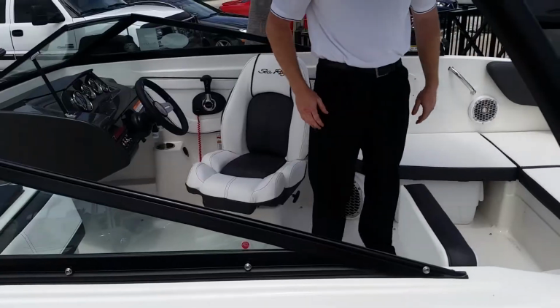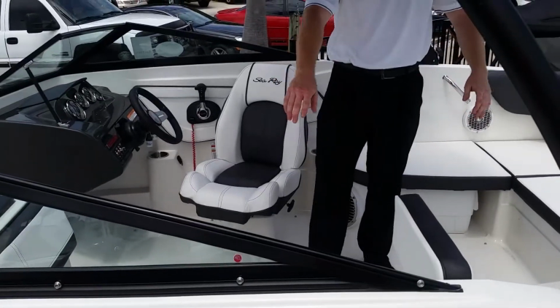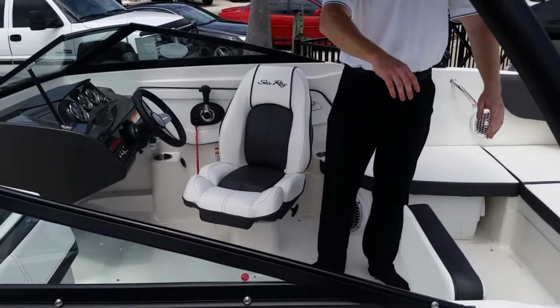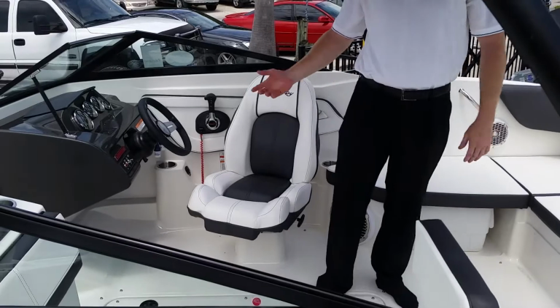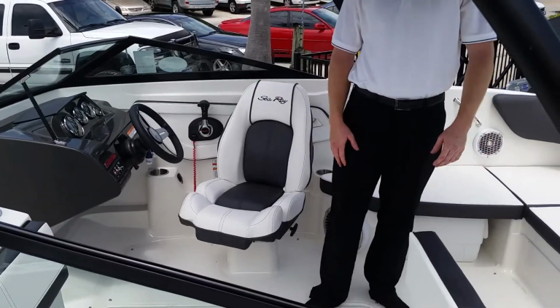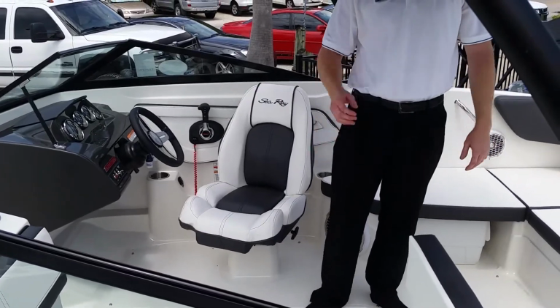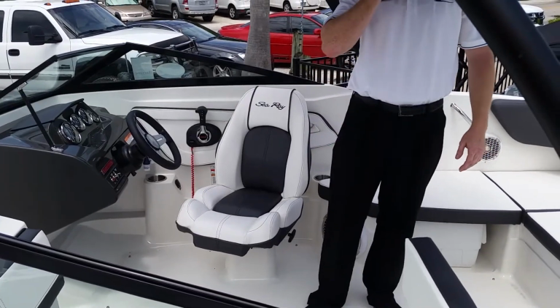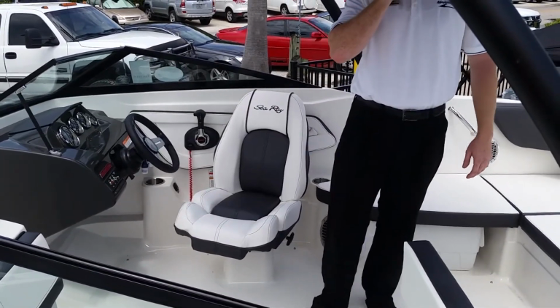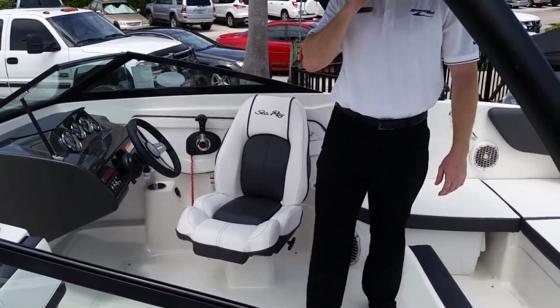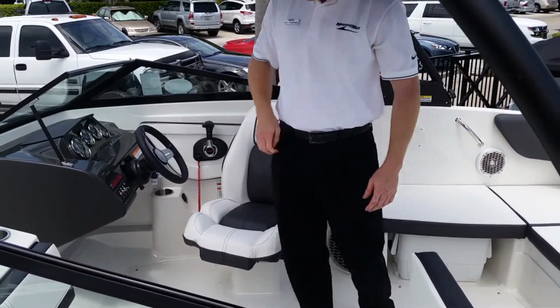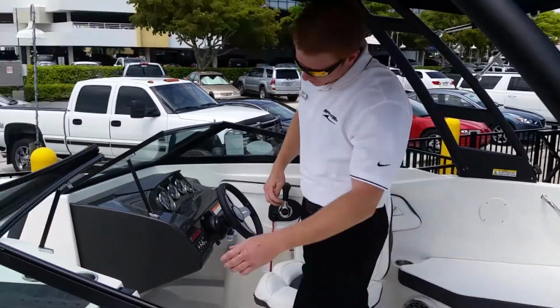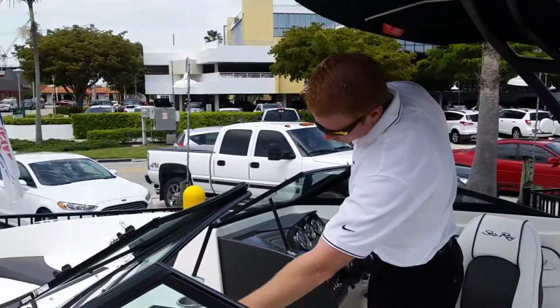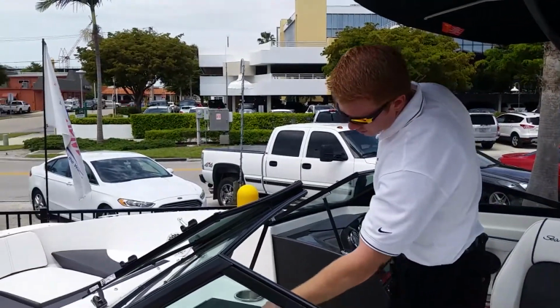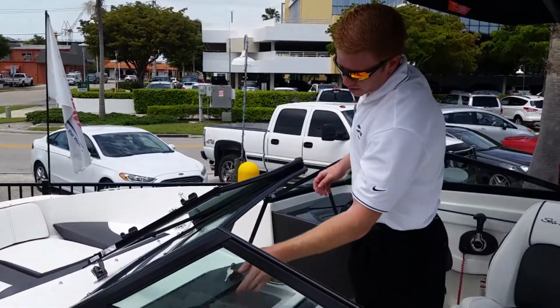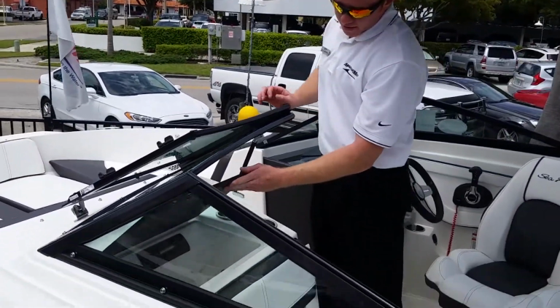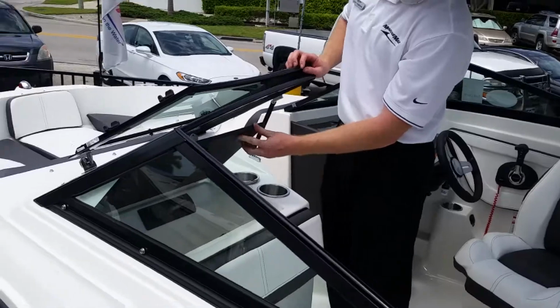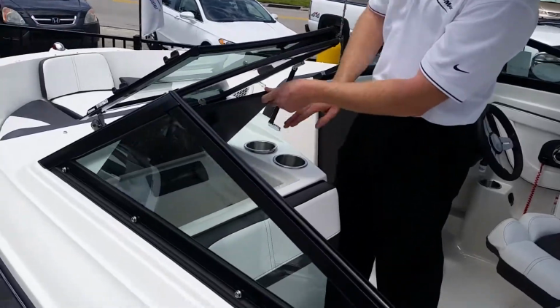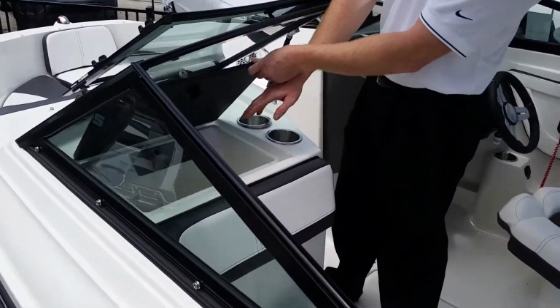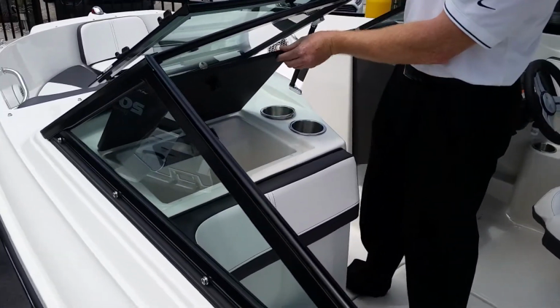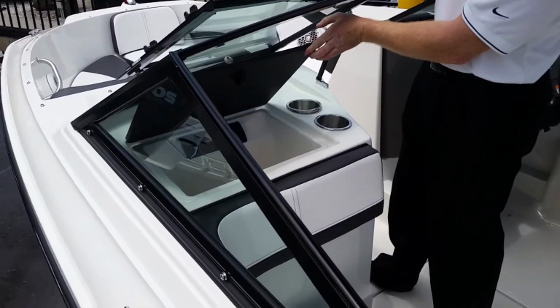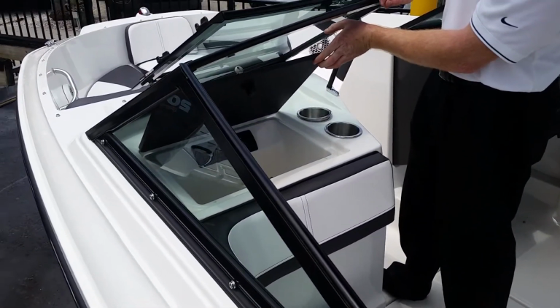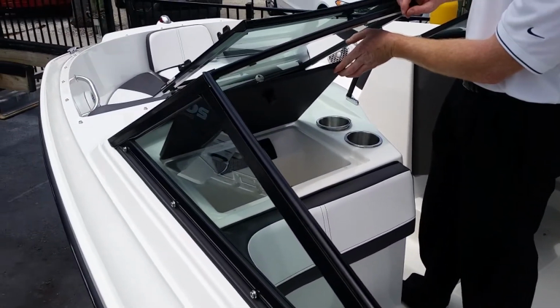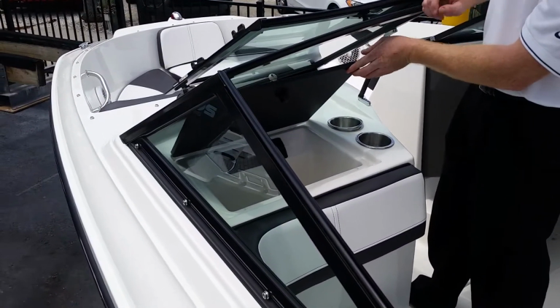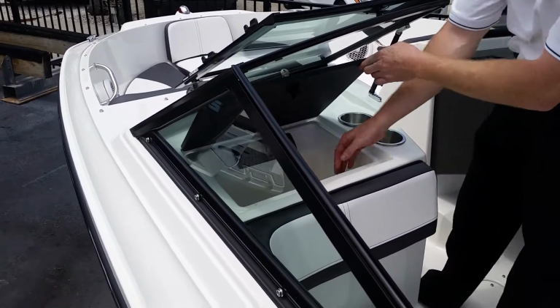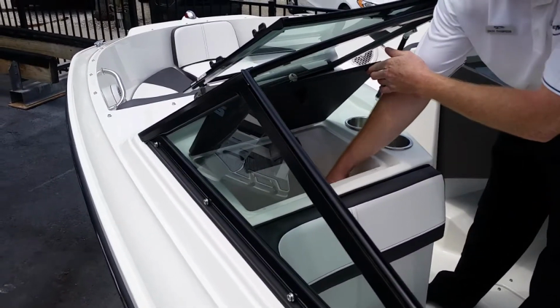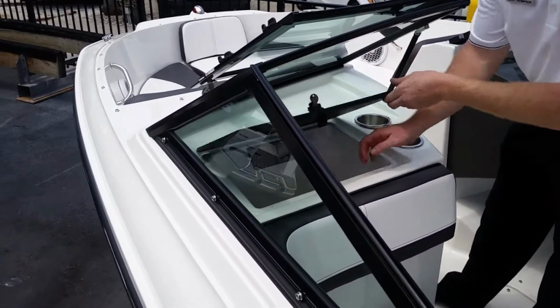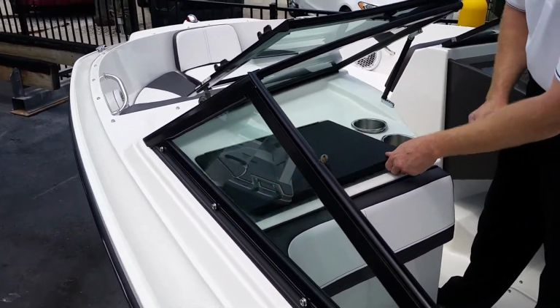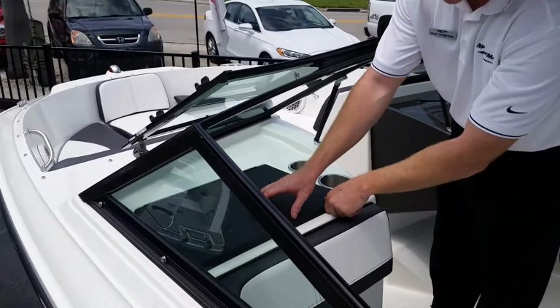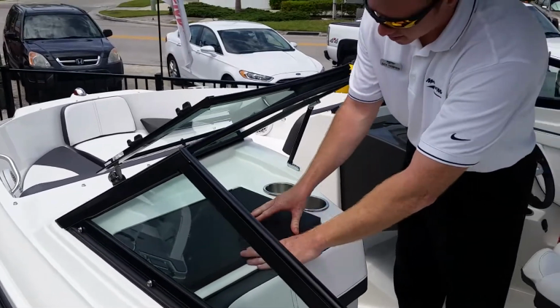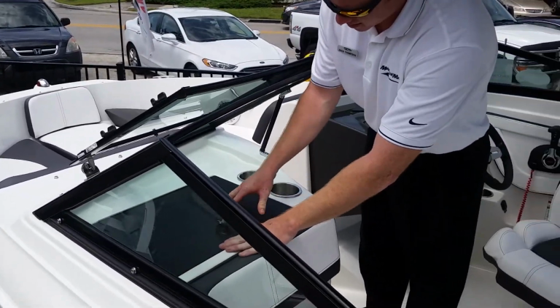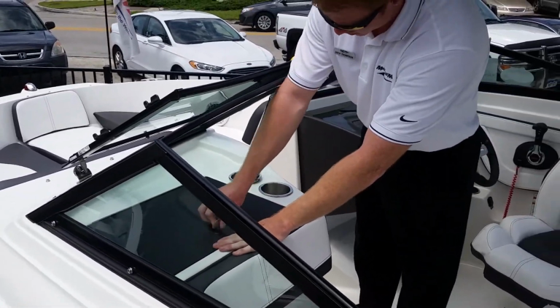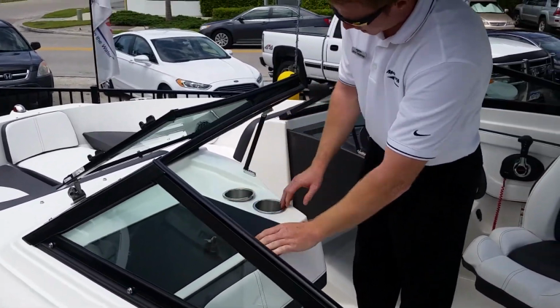There are plenty of cup holders — about 10 to 11 cup holders on here. There's a nice glove box right here where your stereo is located, keeping it out of the weather. Plenty of room for your belongings too, to keep them out and so they don't get wet.